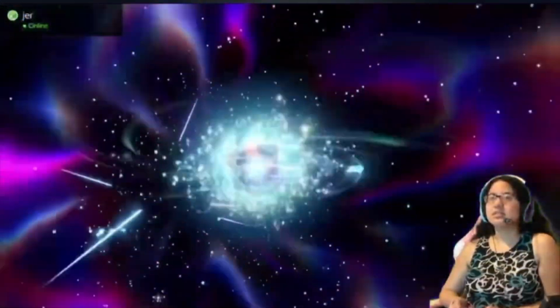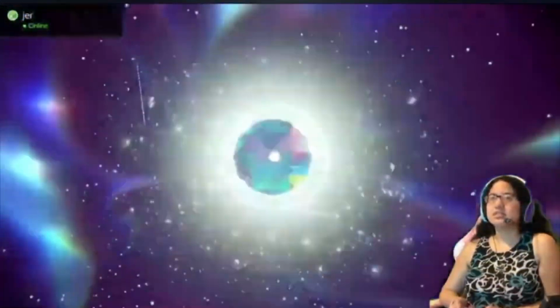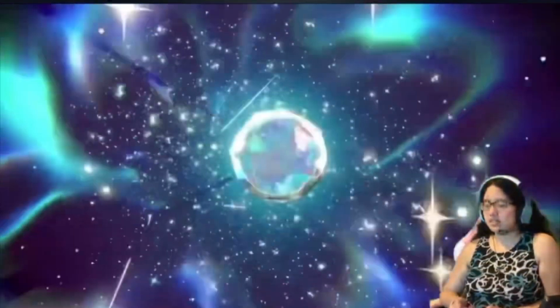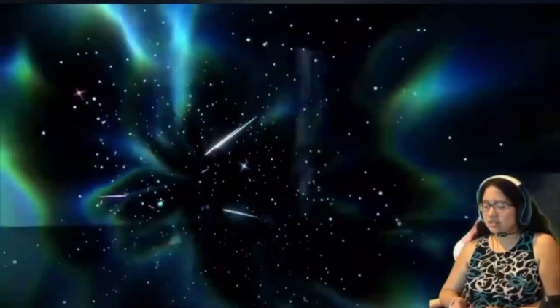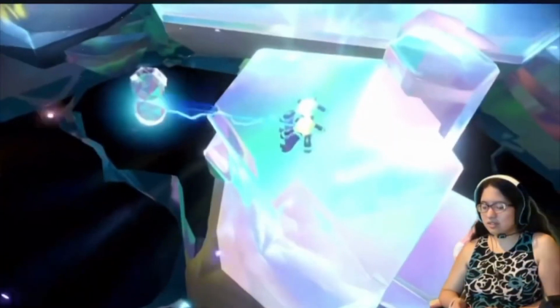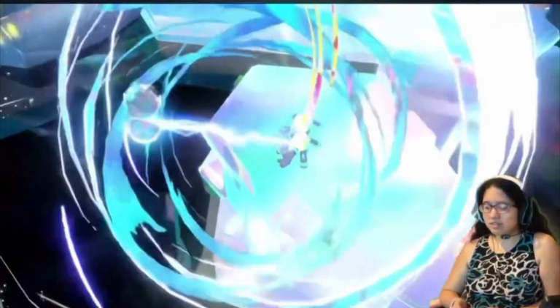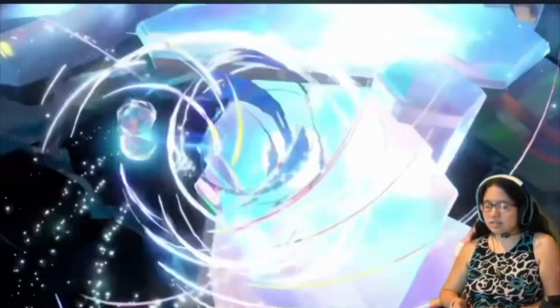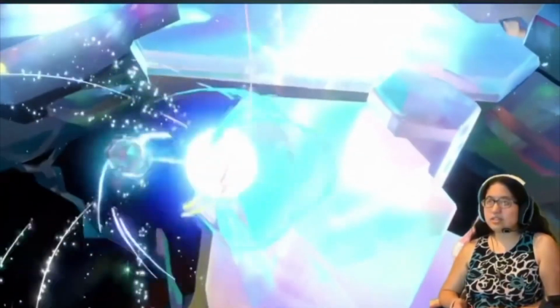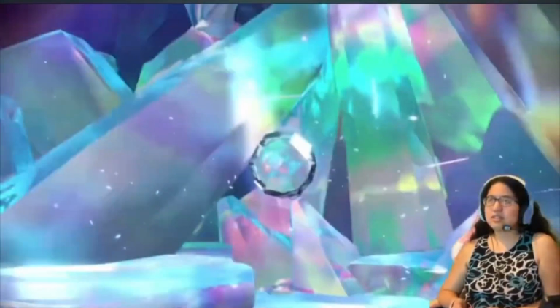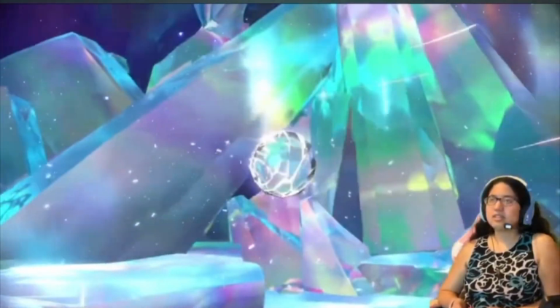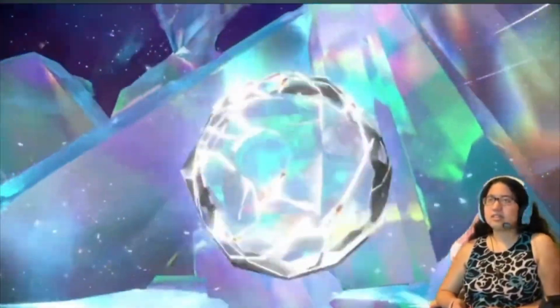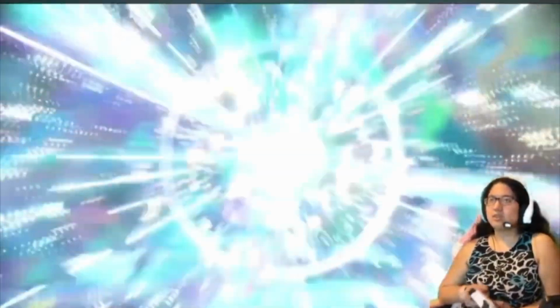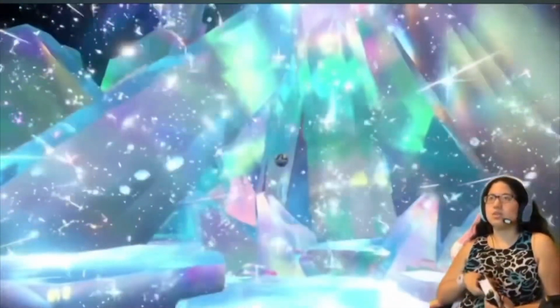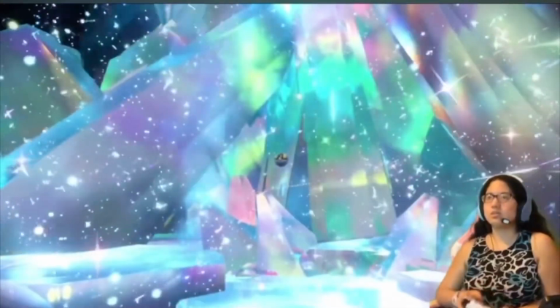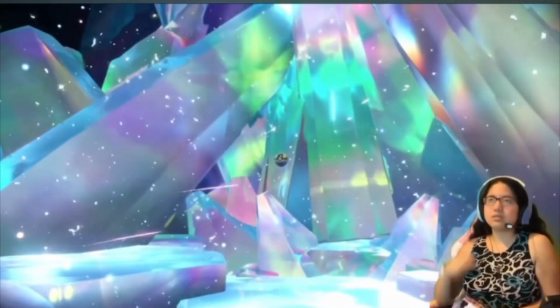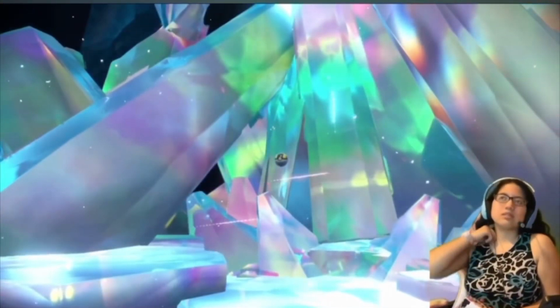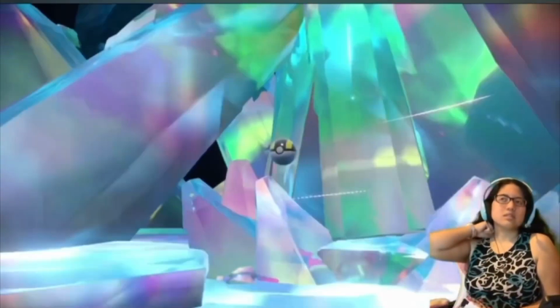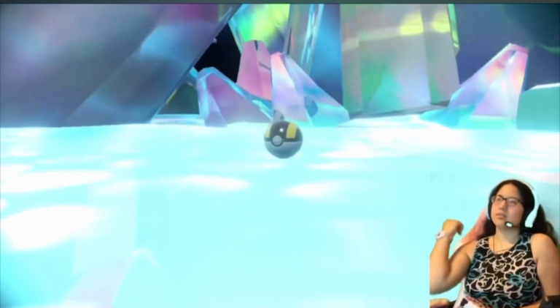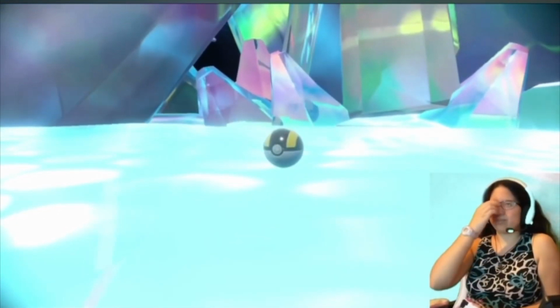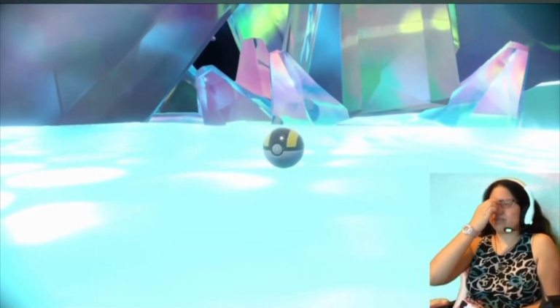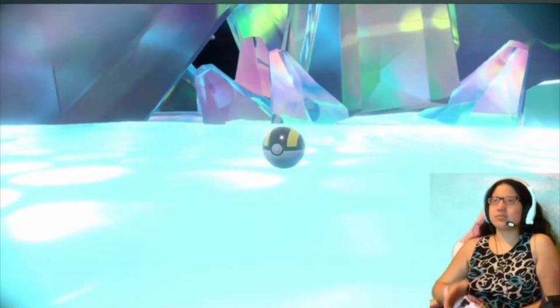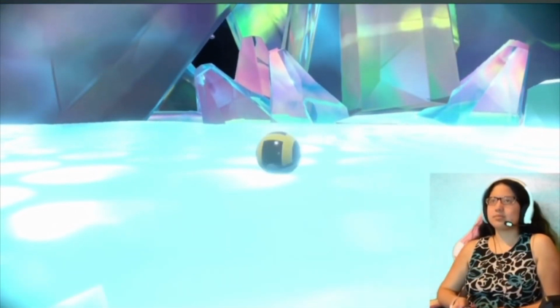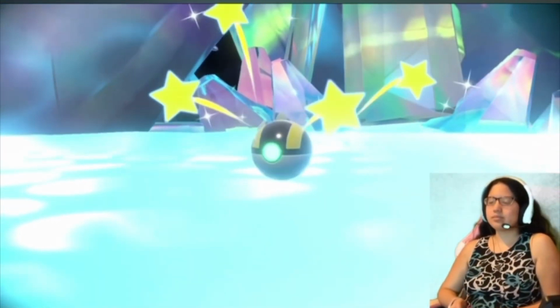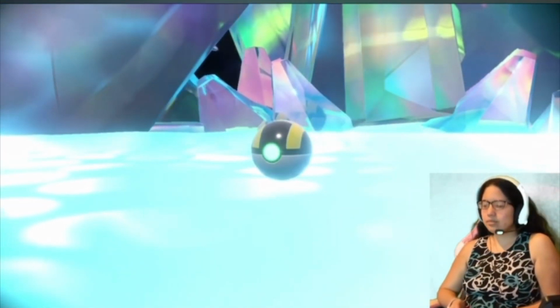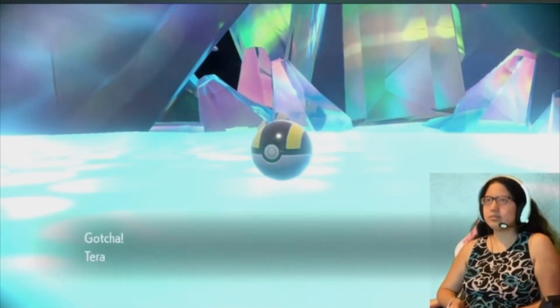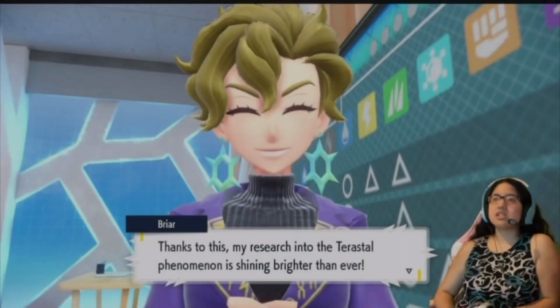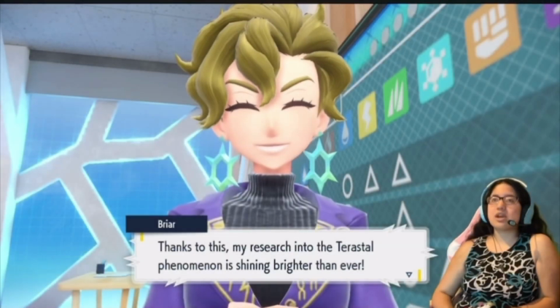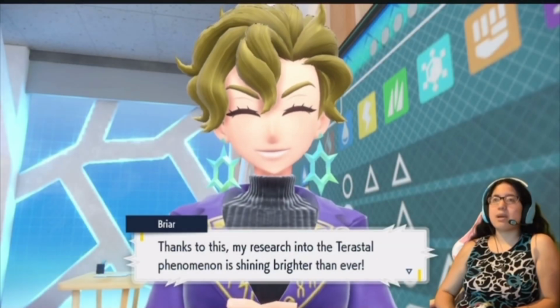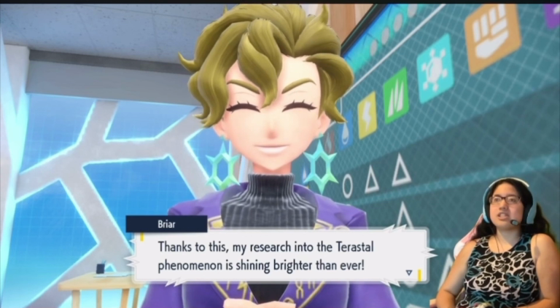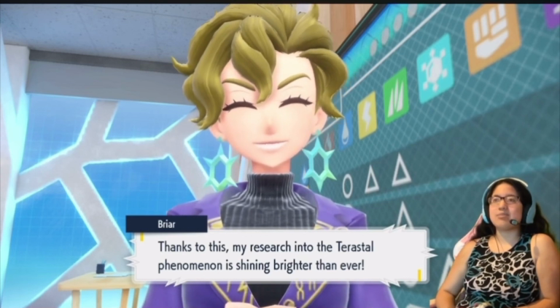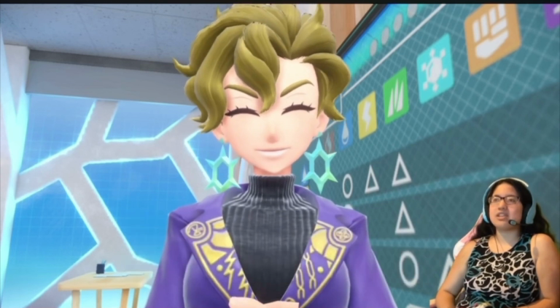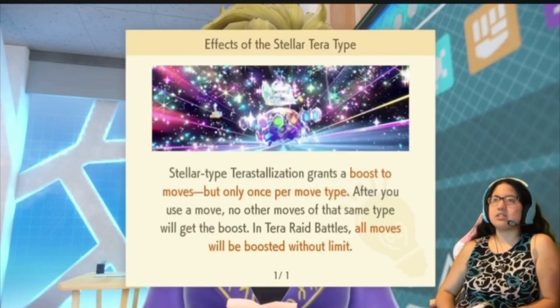The first thing you need to know is that you can't catch any of the starter Pokémon when you first start playing the Indigo Disc DLC. You have to complete the whole story first, meaning that you must catch Terrapagos in Area Zero and get an introduction to the Stellar Terra type. Once you've completed the whole story, you're ready to unlock starter Pokémon.